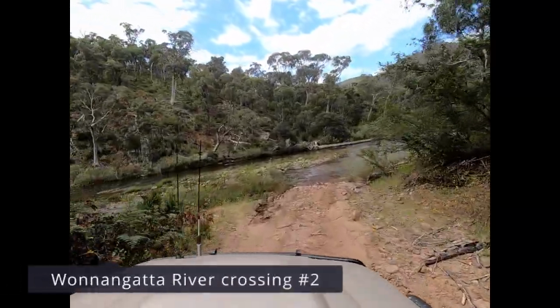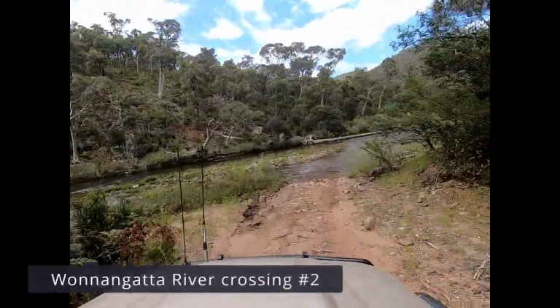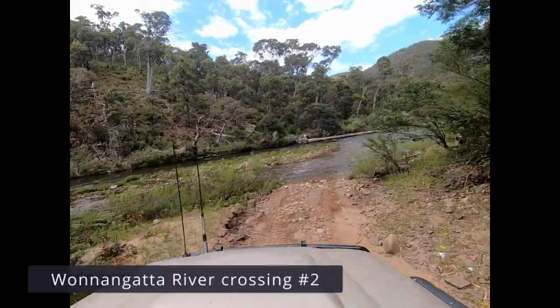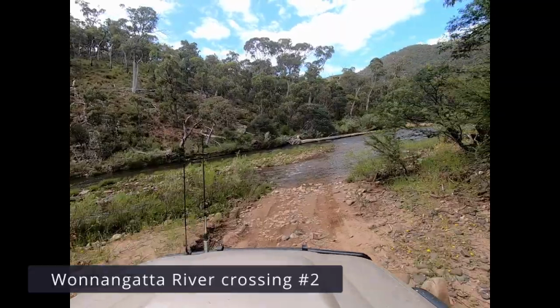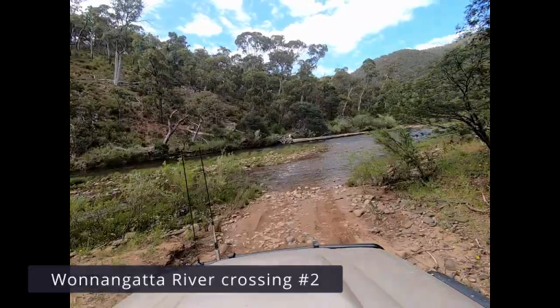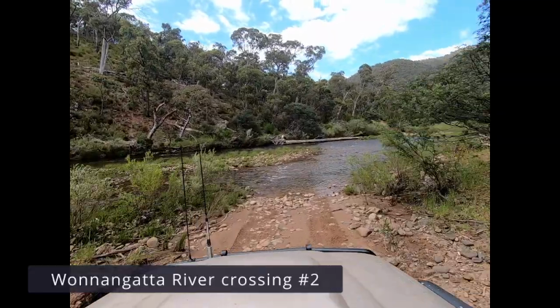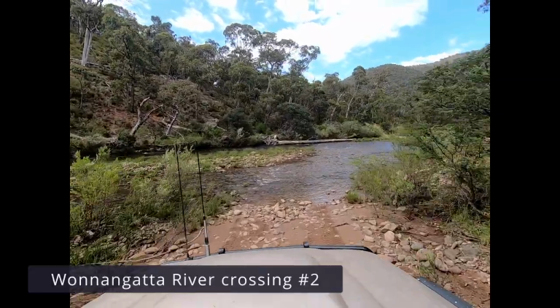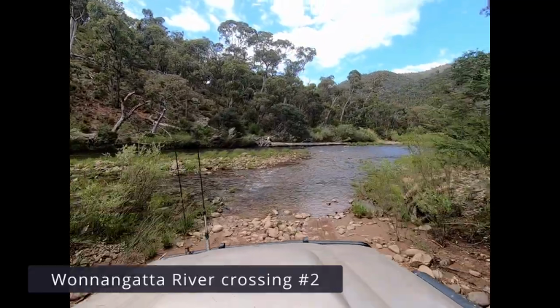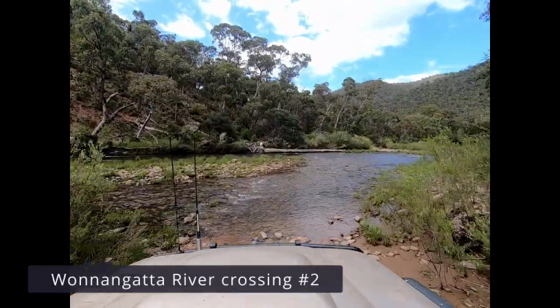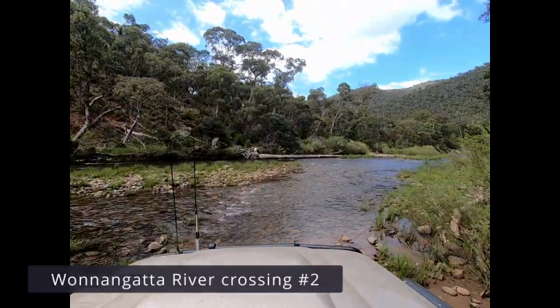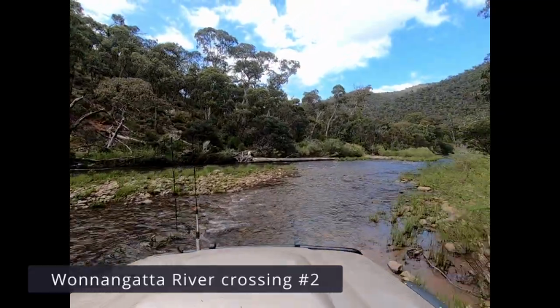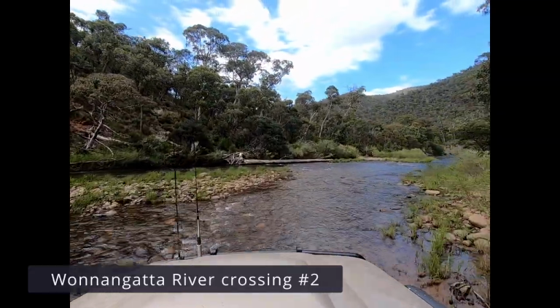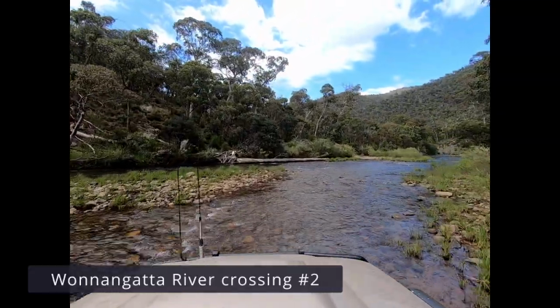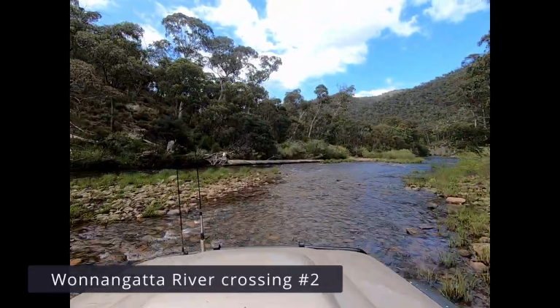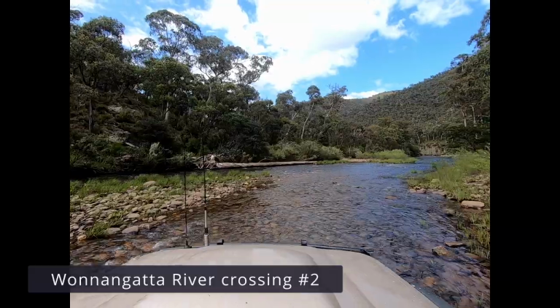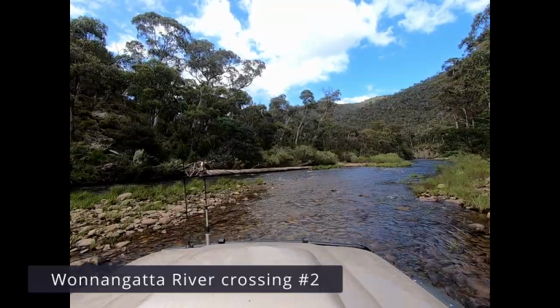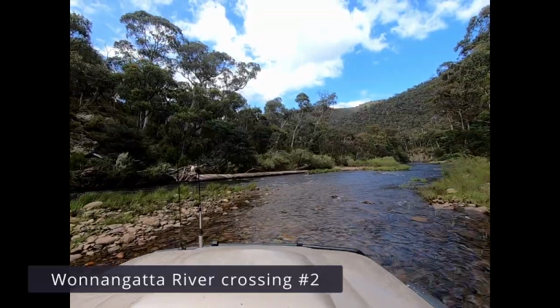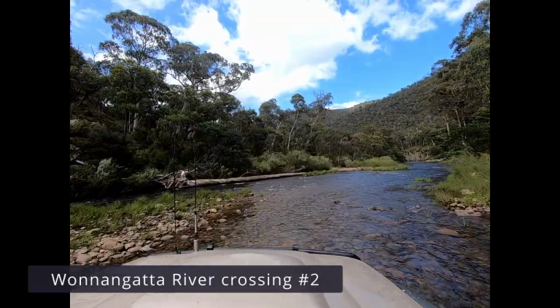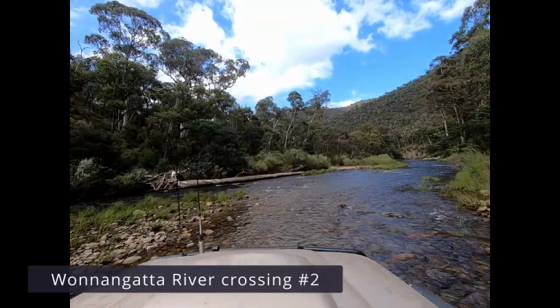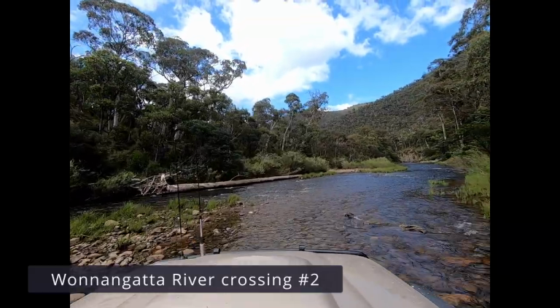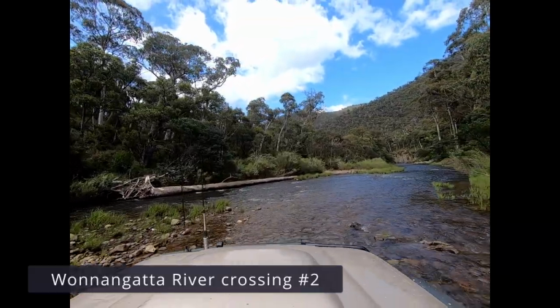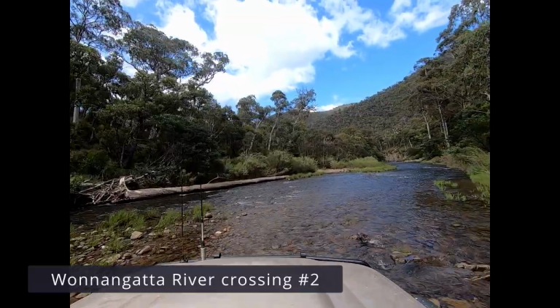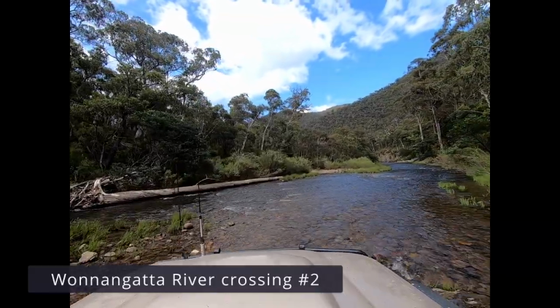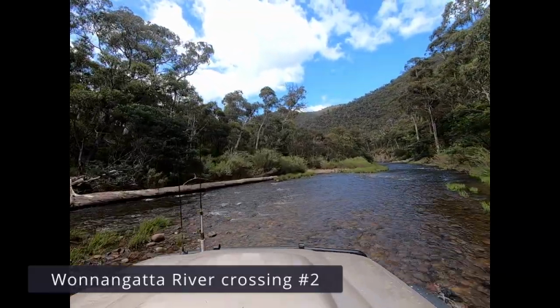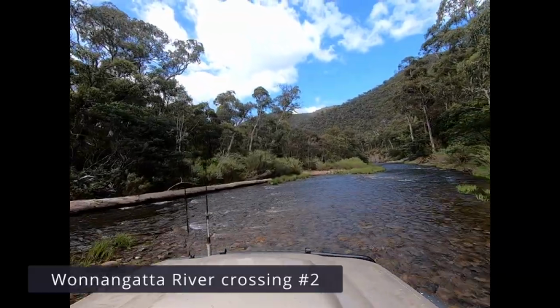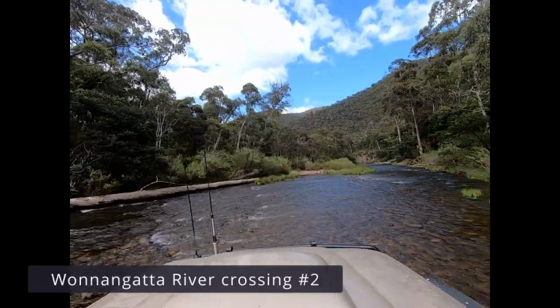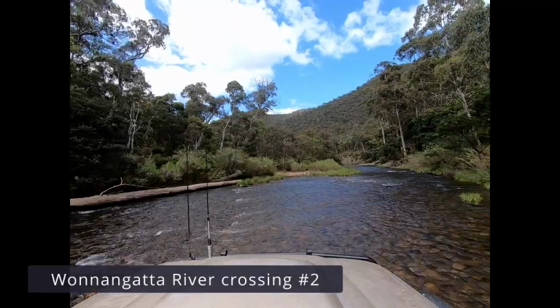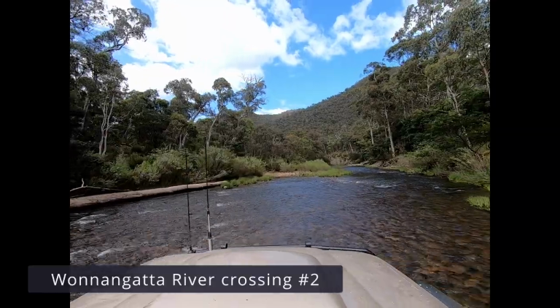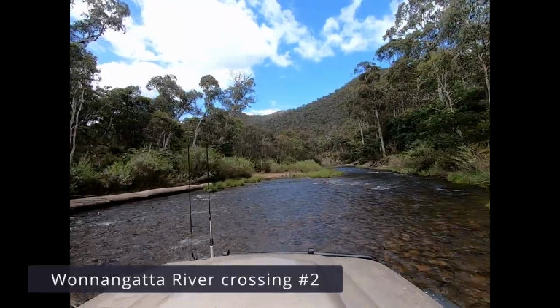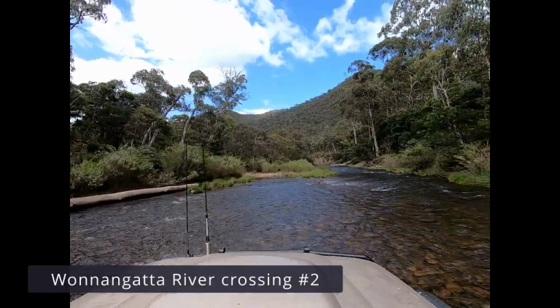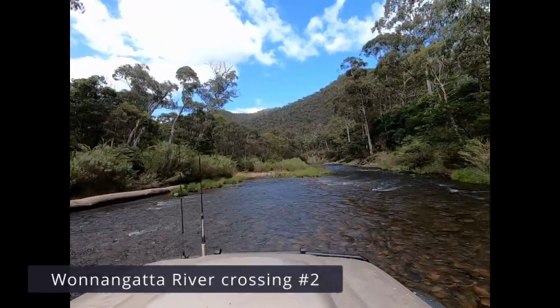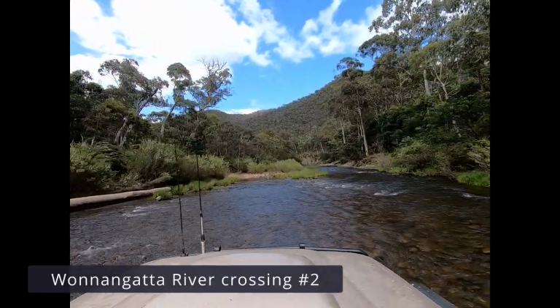Here's the second crossing on Hearn Spur track. This one's a long drive slightly diagonal across the river and downstream. Very shallow crossing, very safe — no obstacles to worry about.